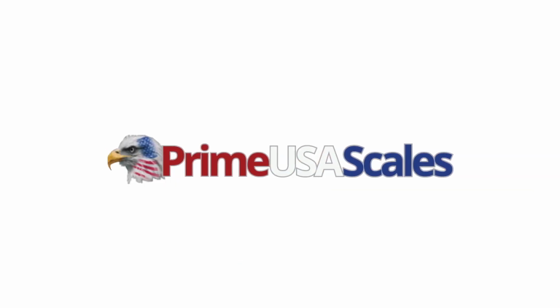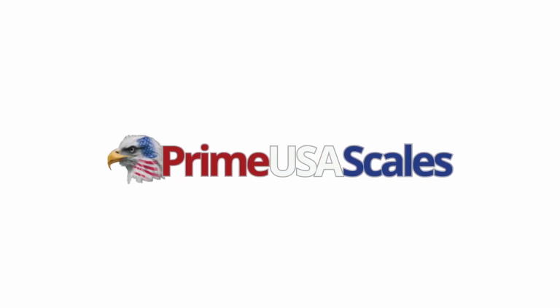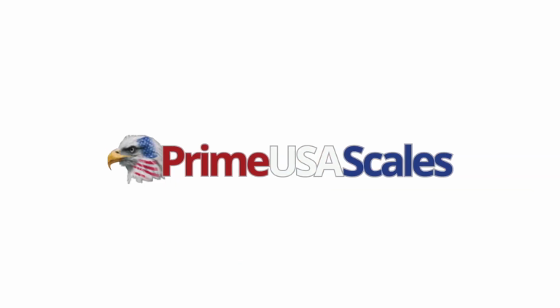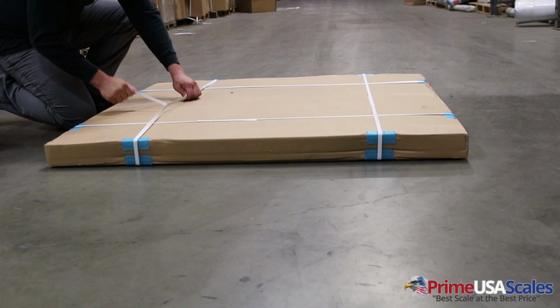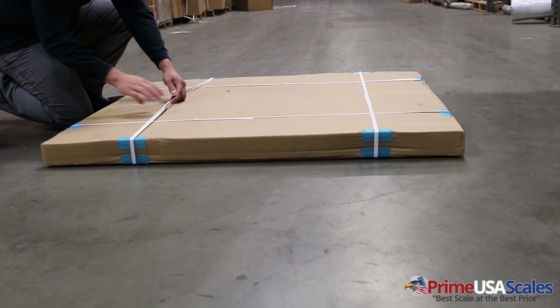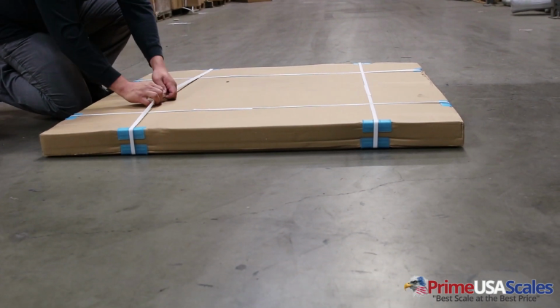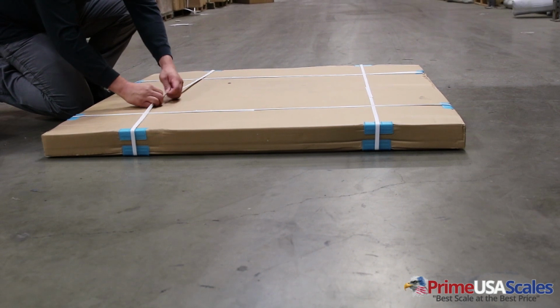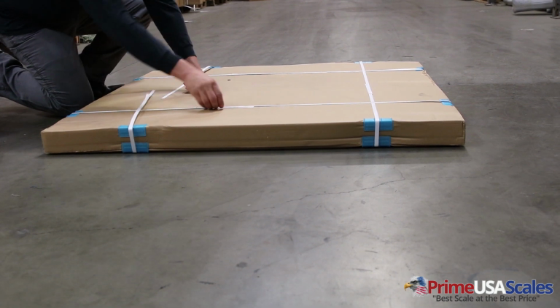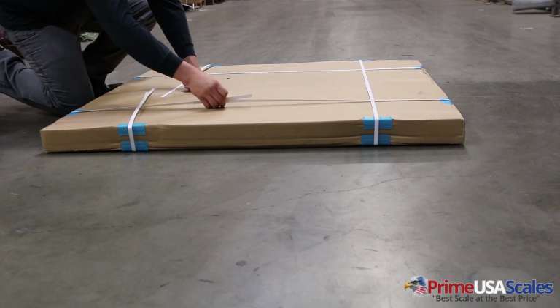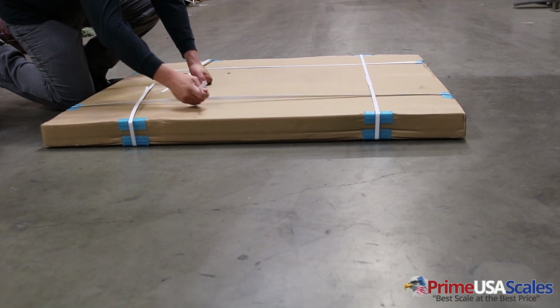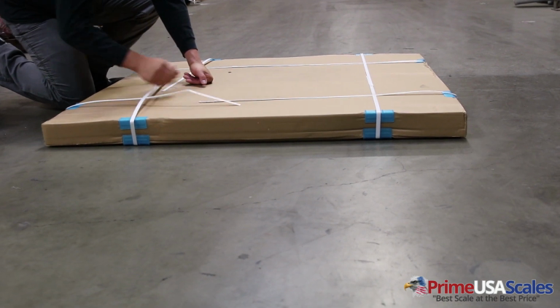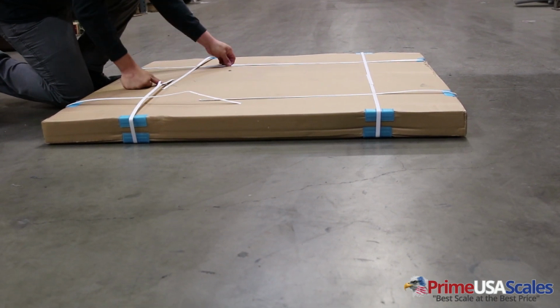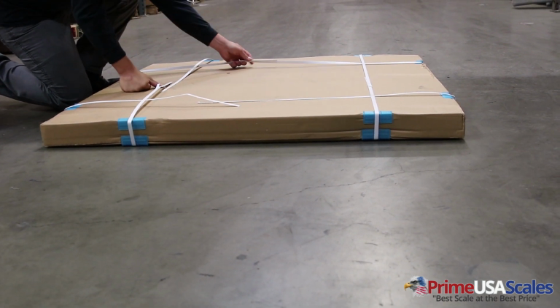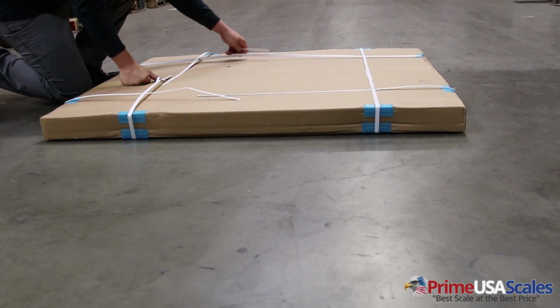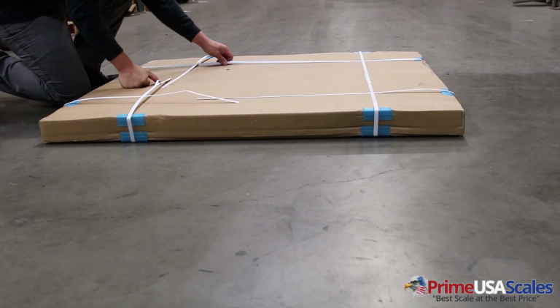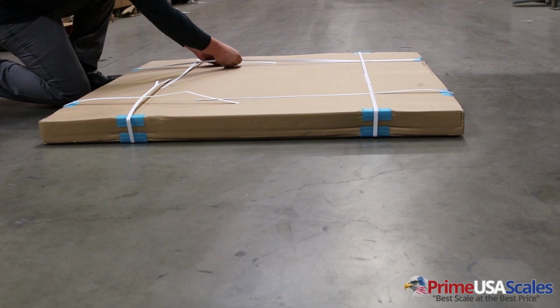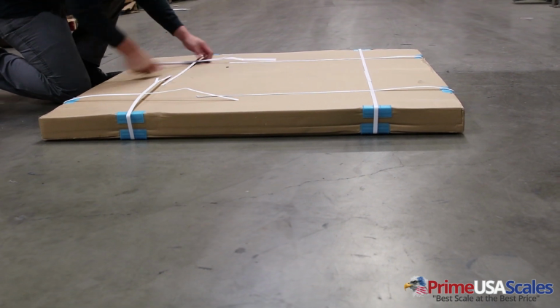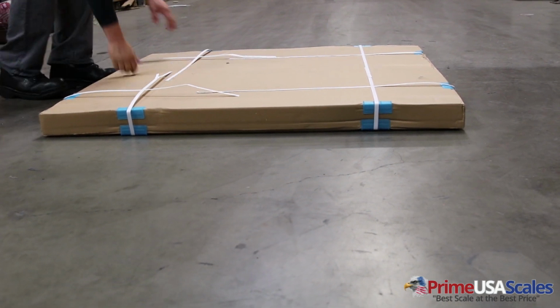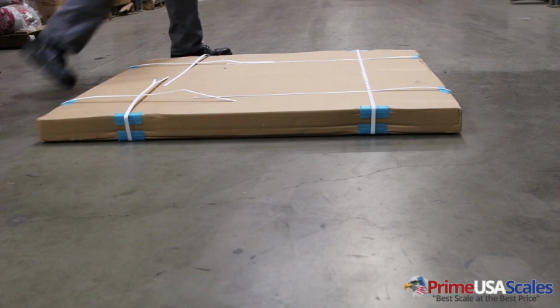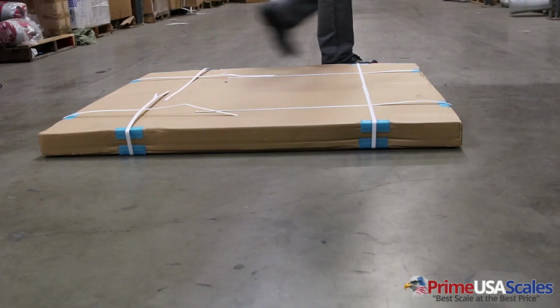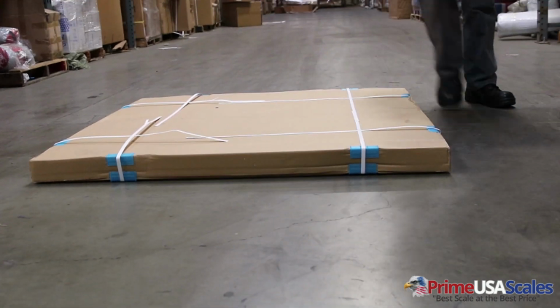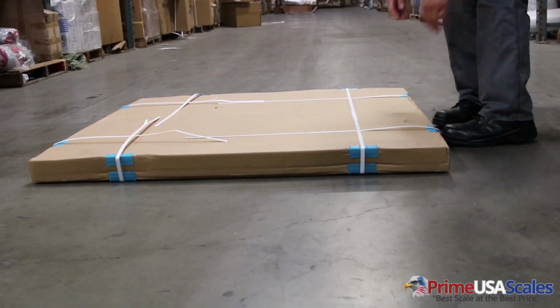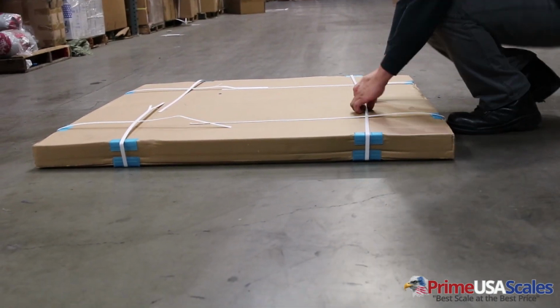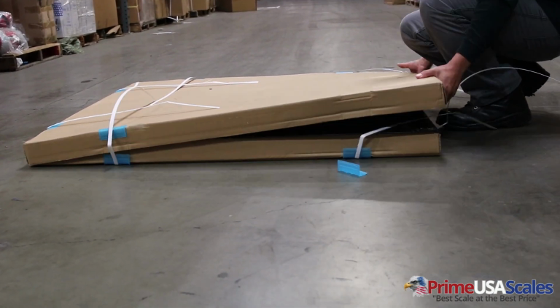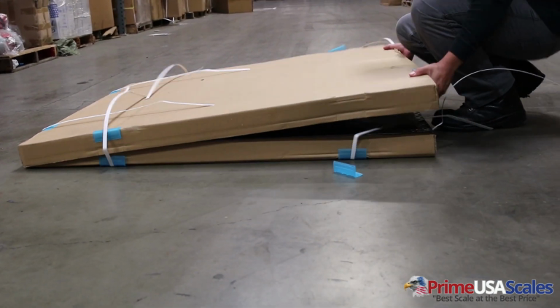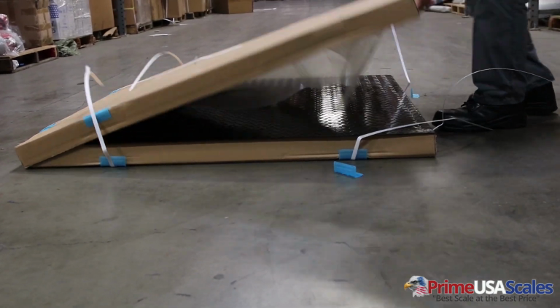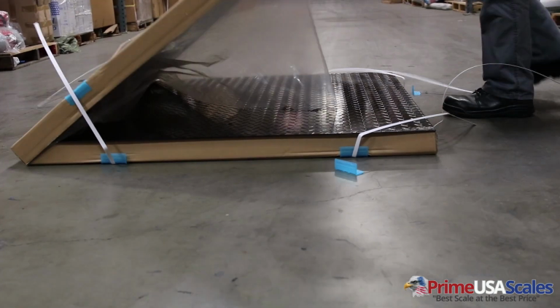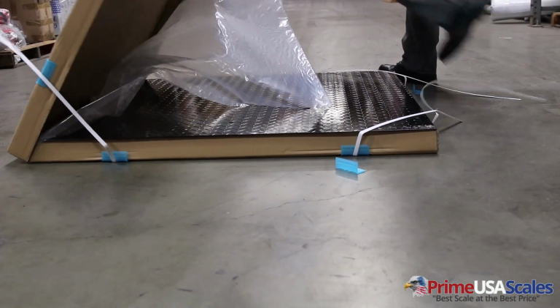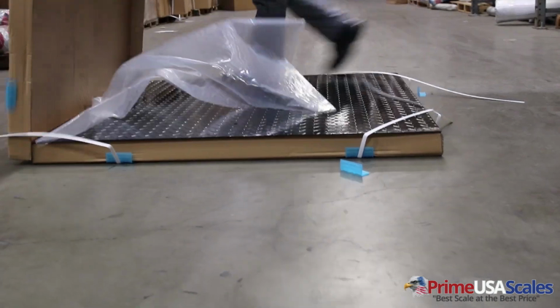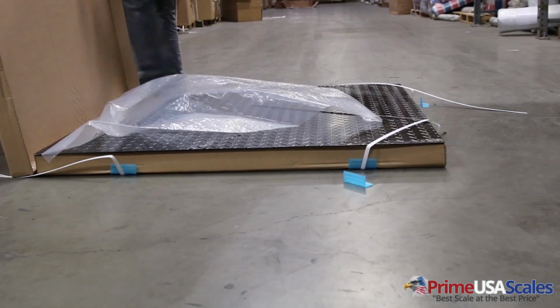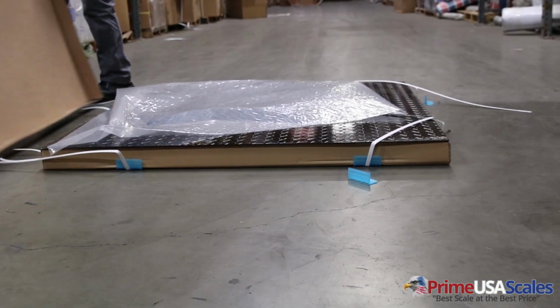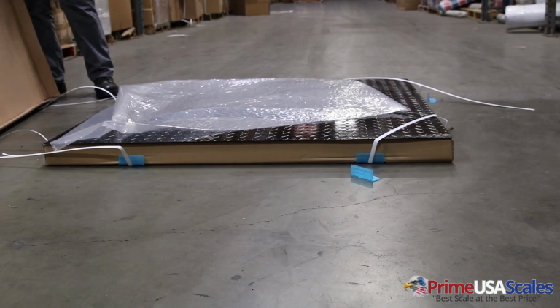Hello, my name is Fred Herman and today we're looking at our Prime PS-SA 48x48 floor scale with a 10,000 pound capacity and accurate down to one pound increments.